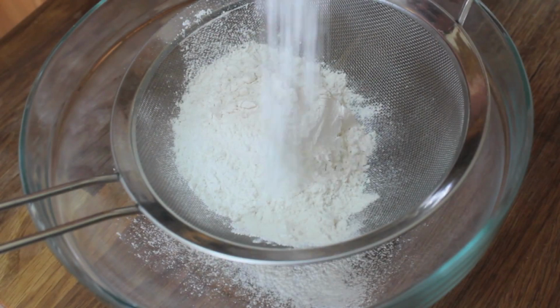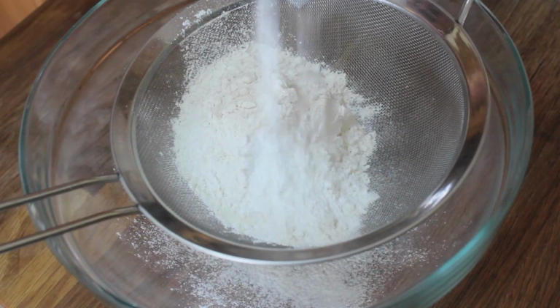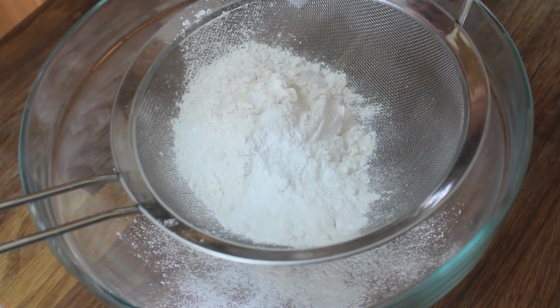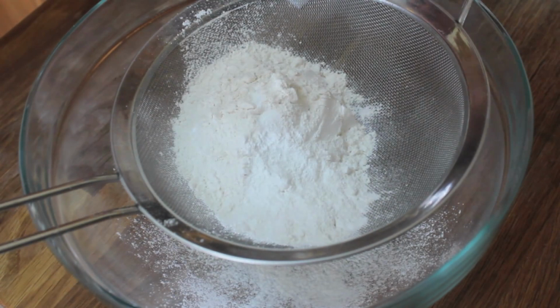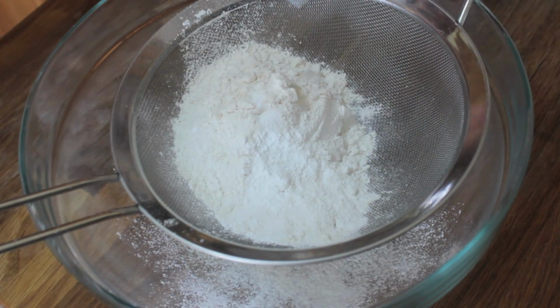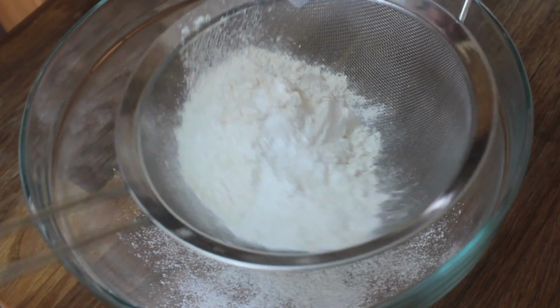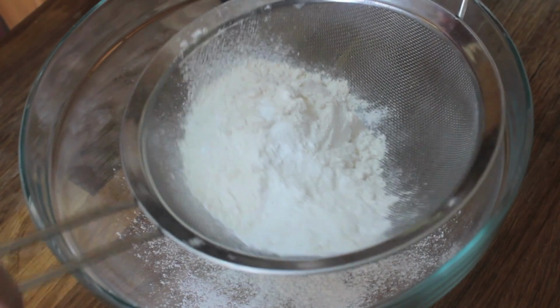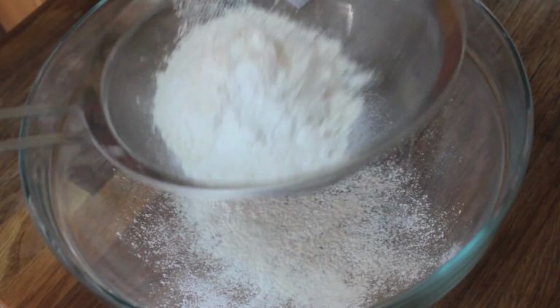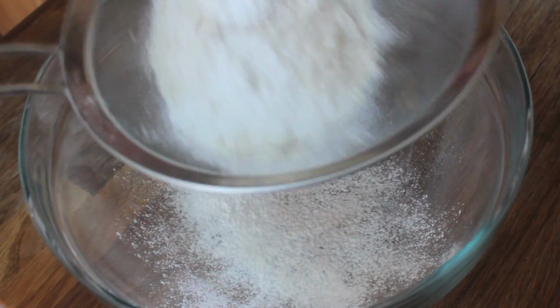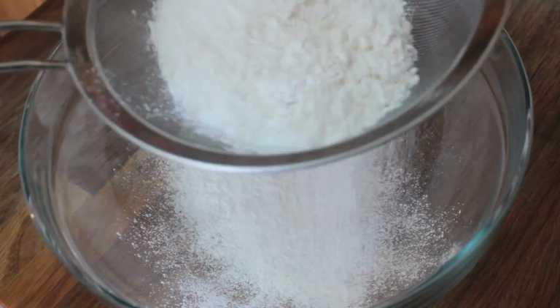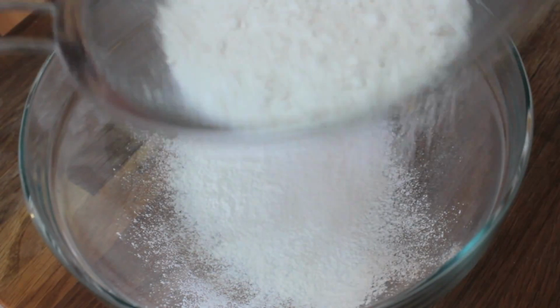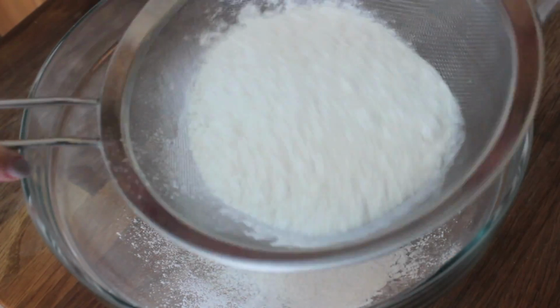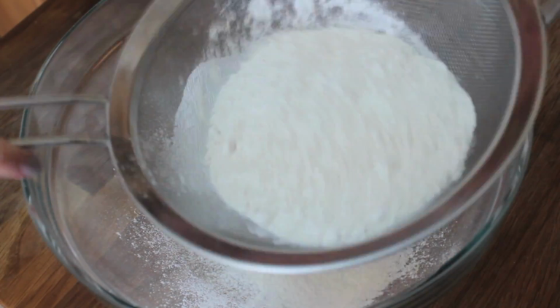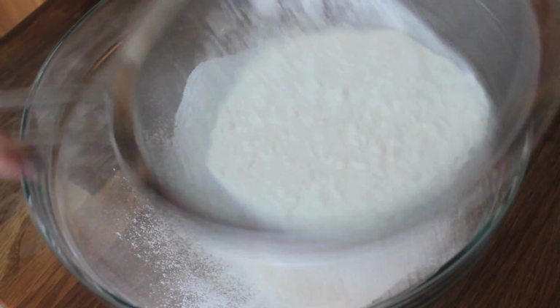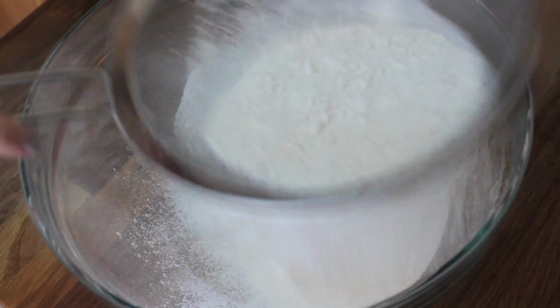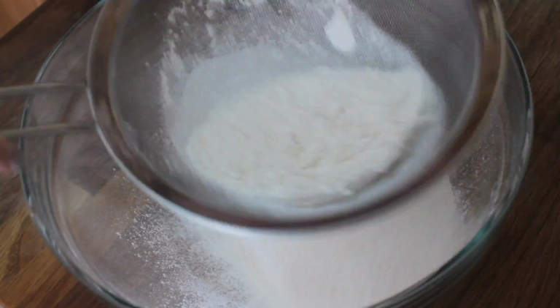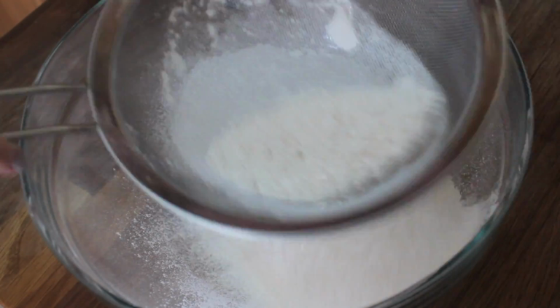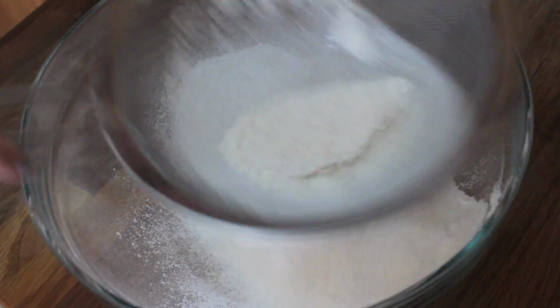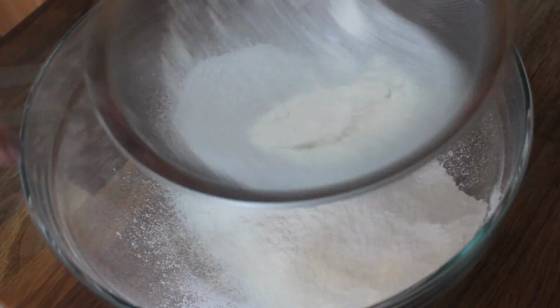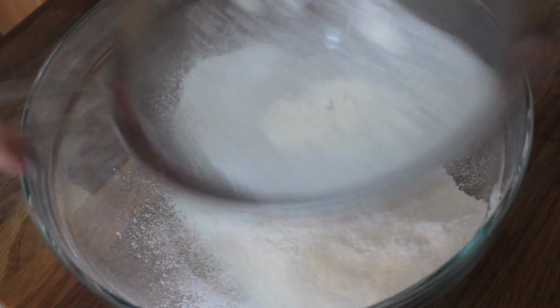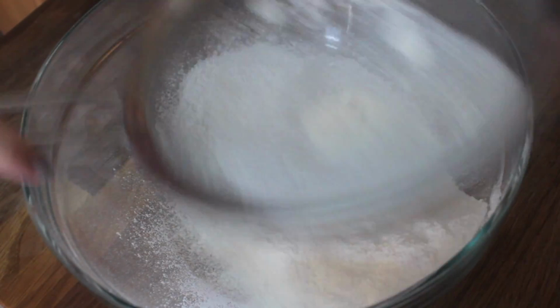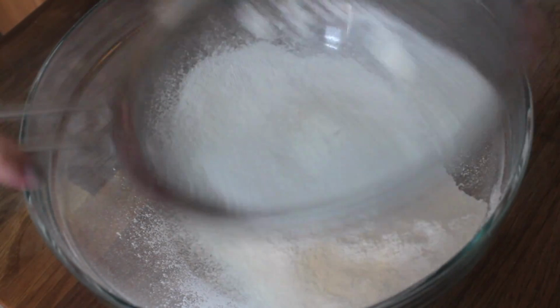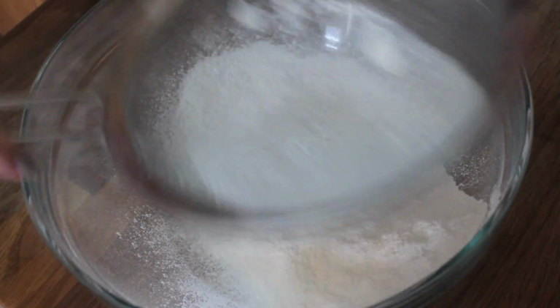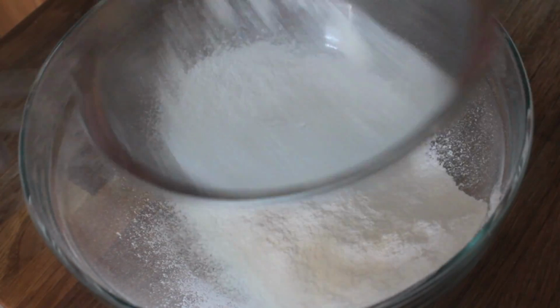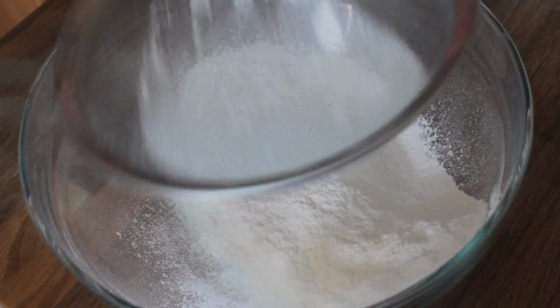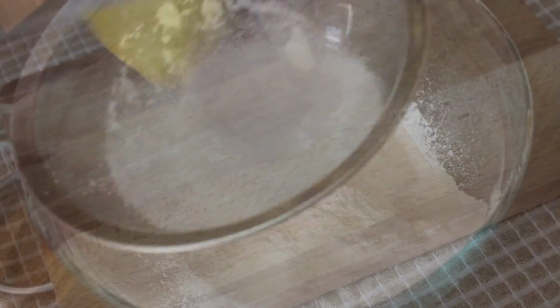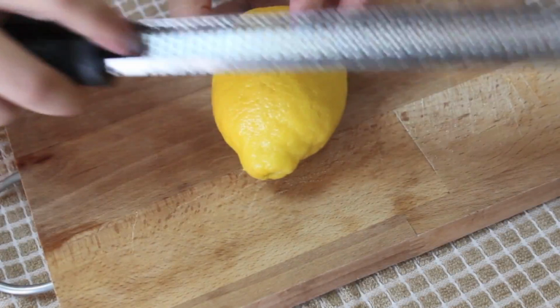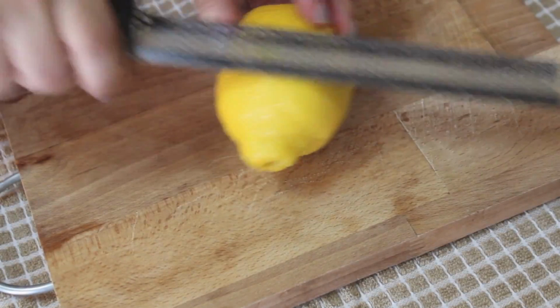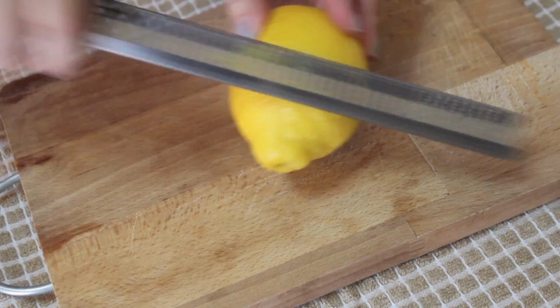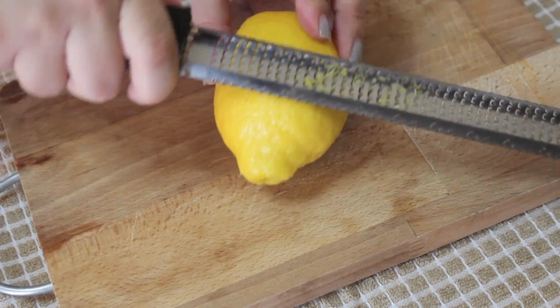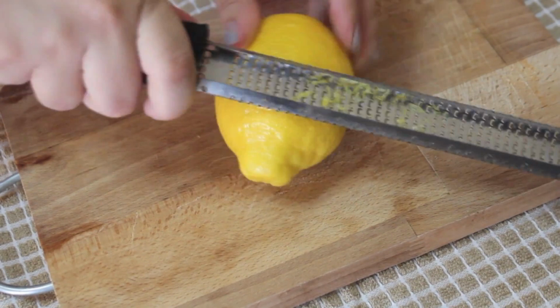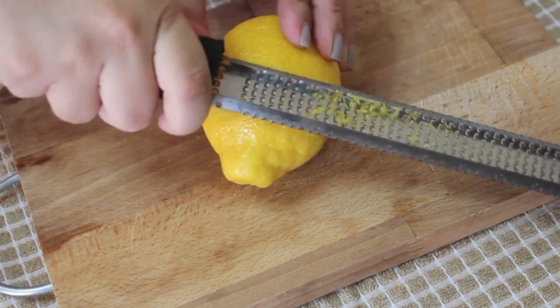The dry ingredients include all-purpose flour and baking powder. Sifting will prevent your batter from being lumpy. And if you're anything like my mom and hardly ever bake, you'll probably think, I'll just keep mixing until it isn't lumpy anymore.